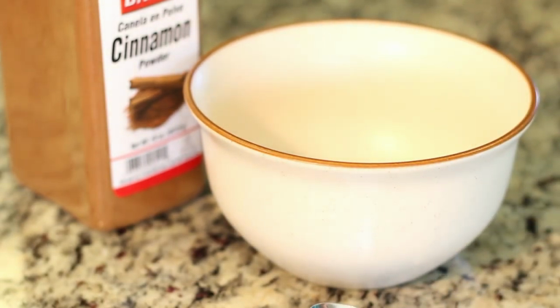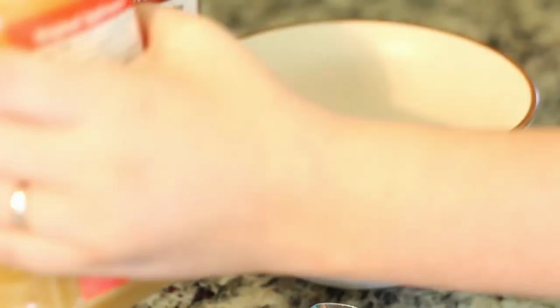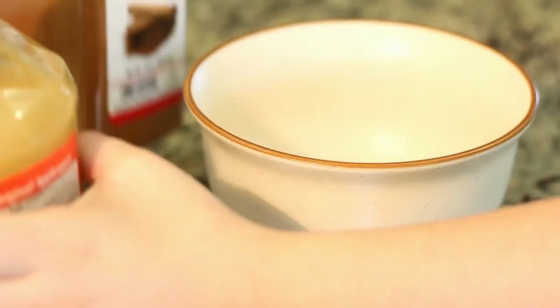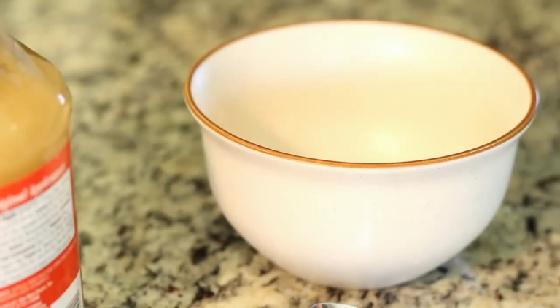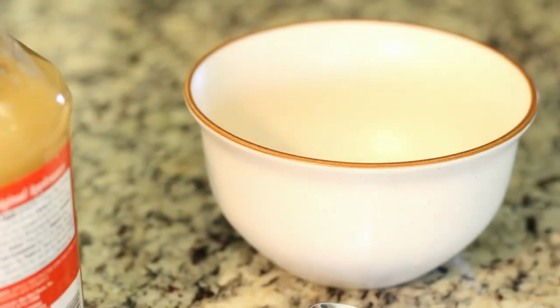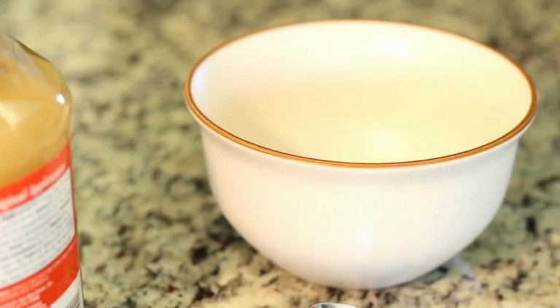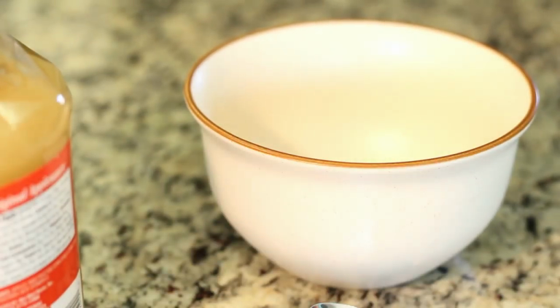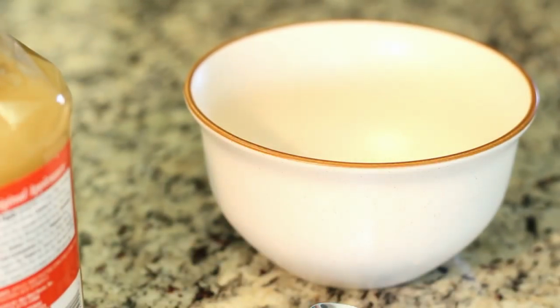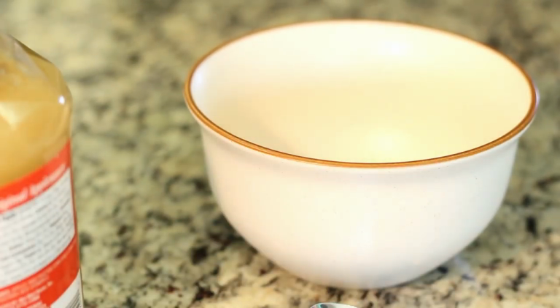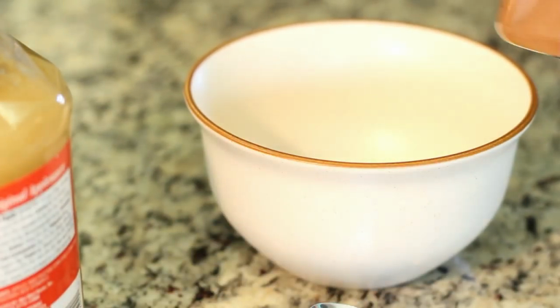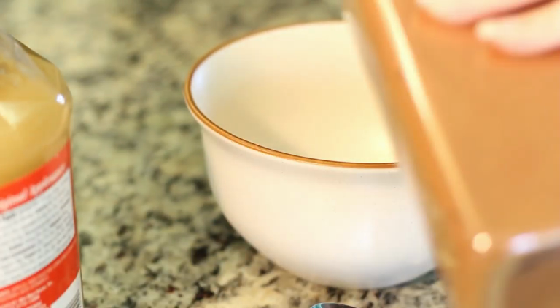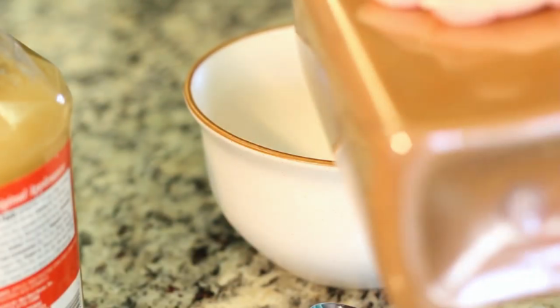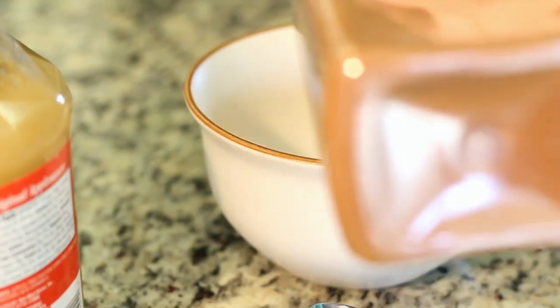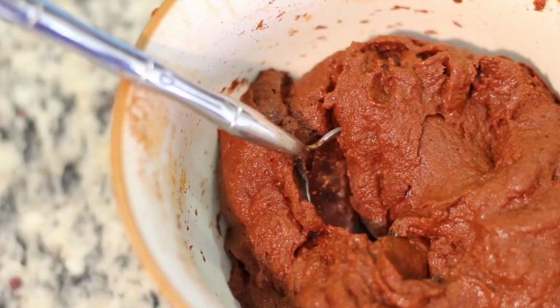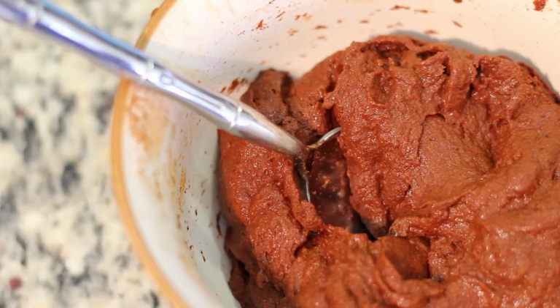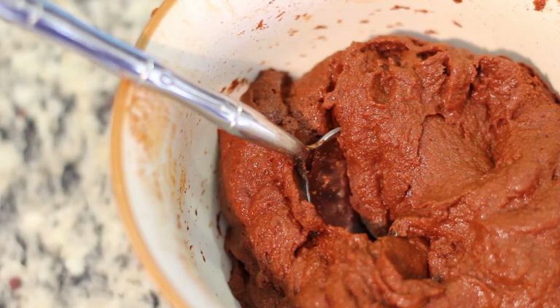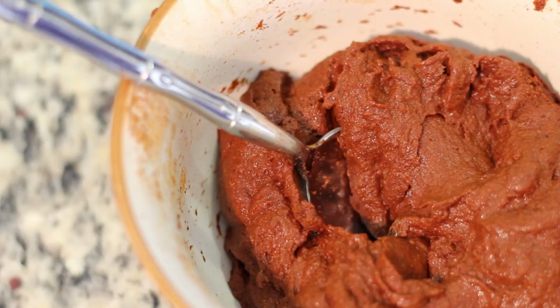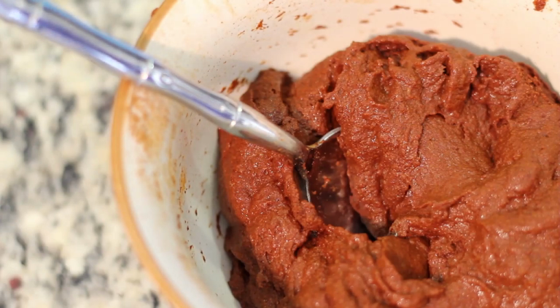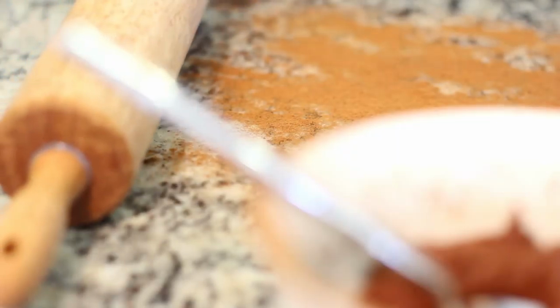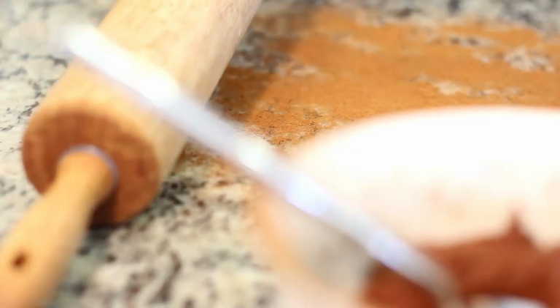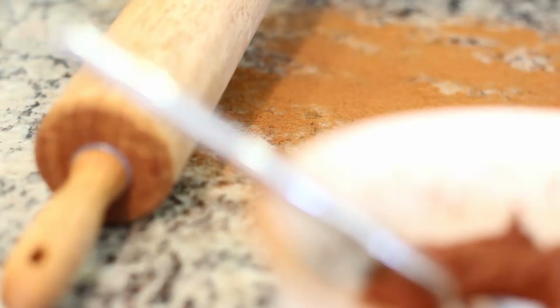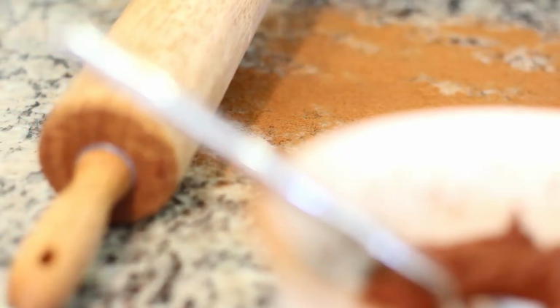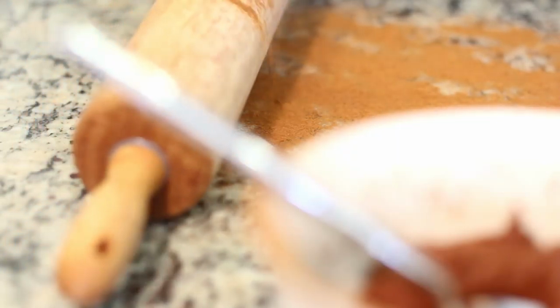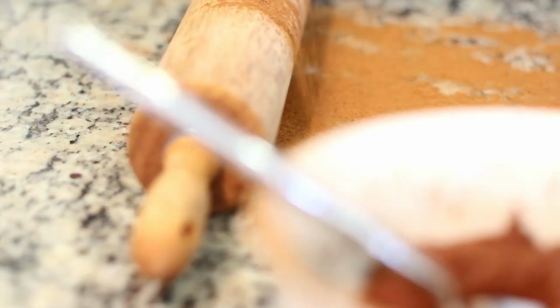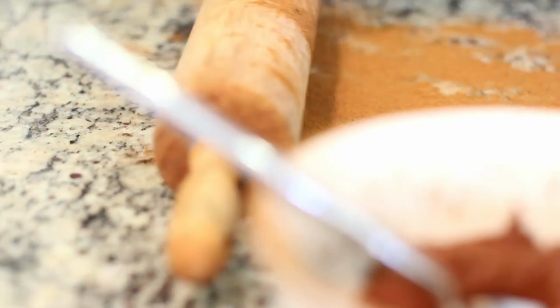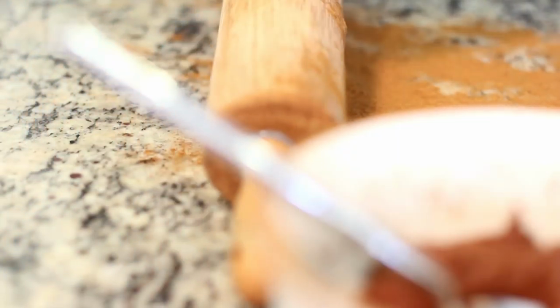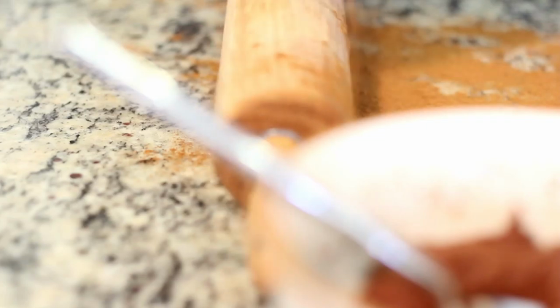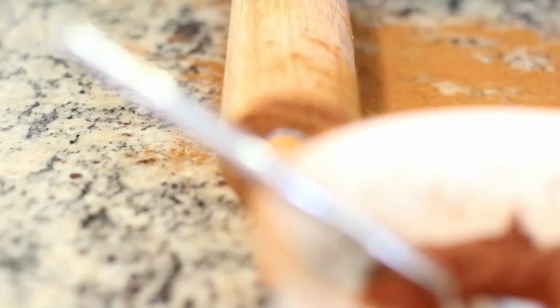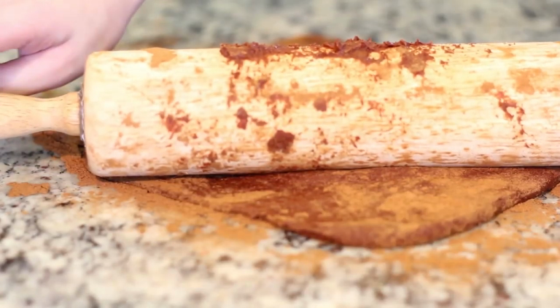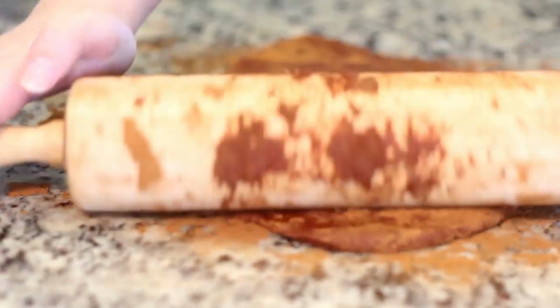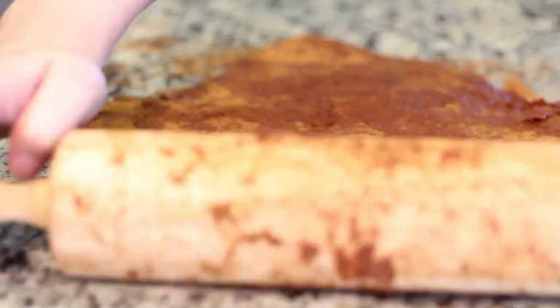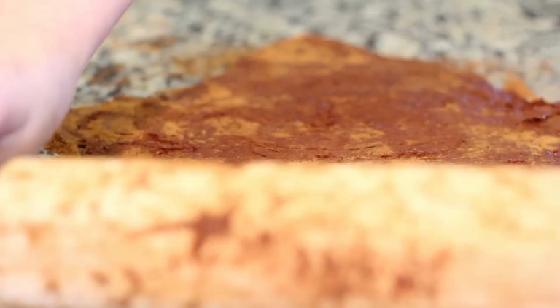Let's get started. Putting equal parts applesauce and cinnamon in a bowl, stir until a dough is formed. If the dough is too wet, add some cinnamon. Too dry, add some applesauce.